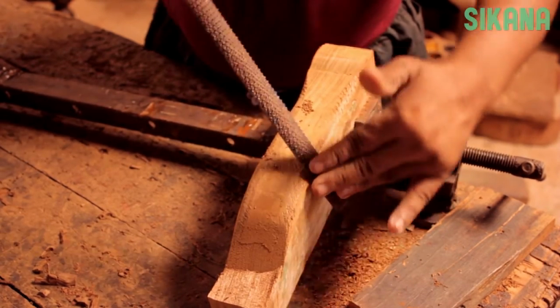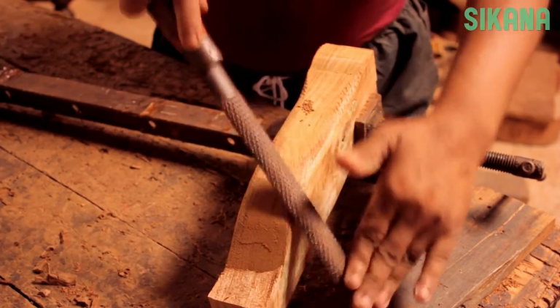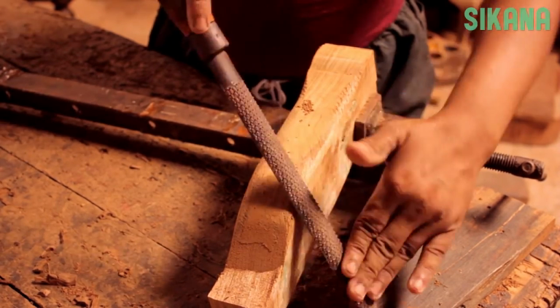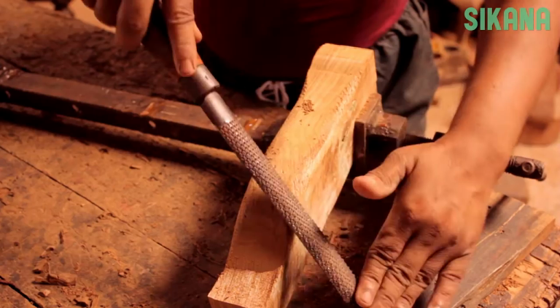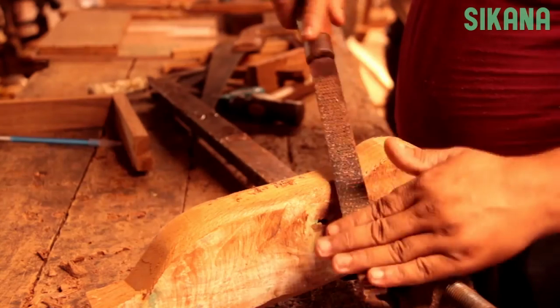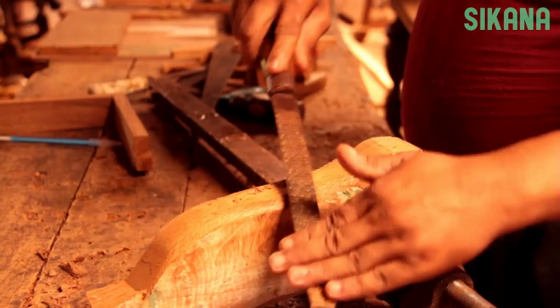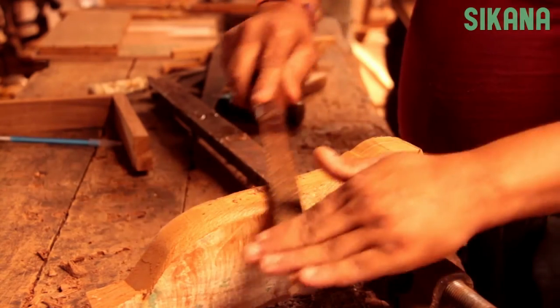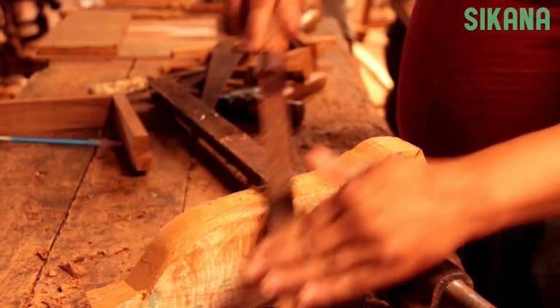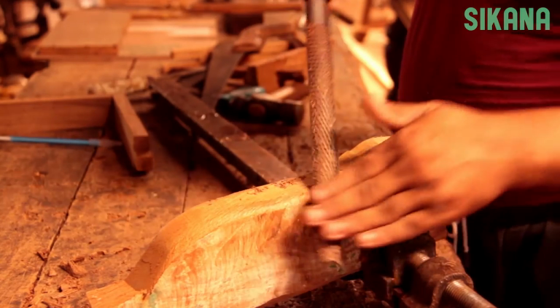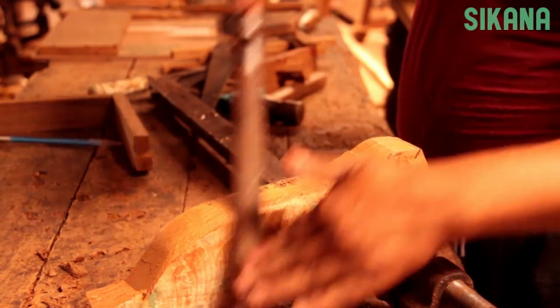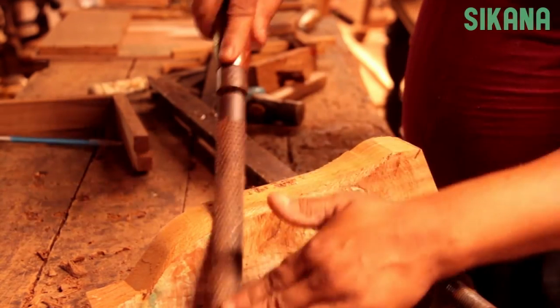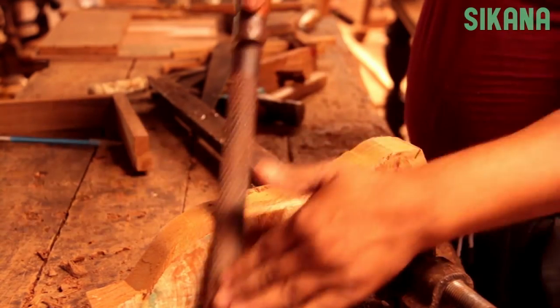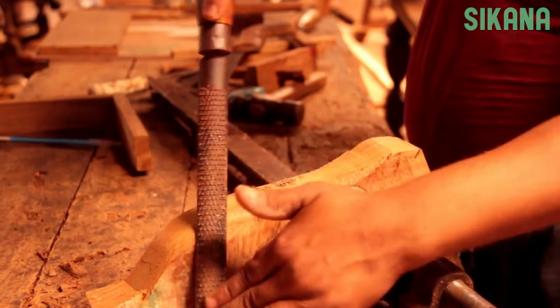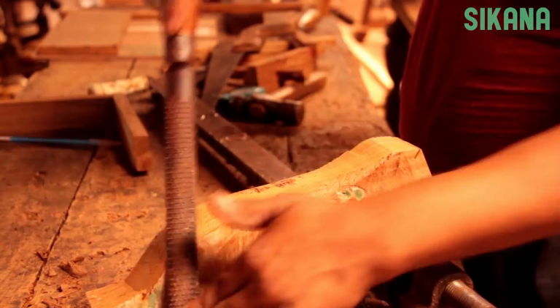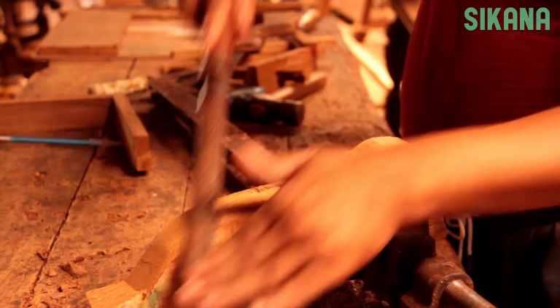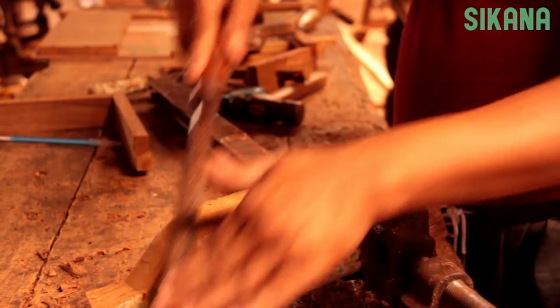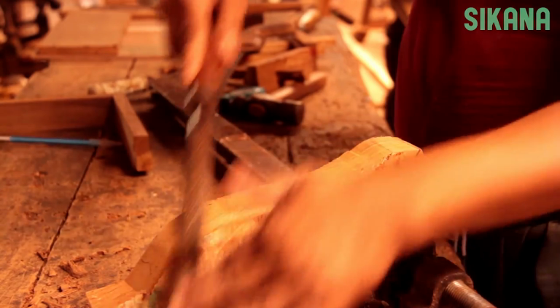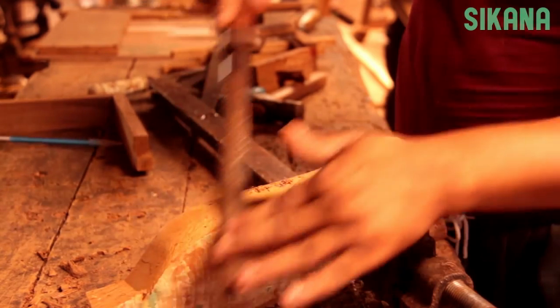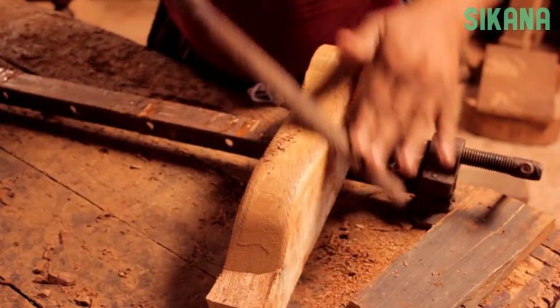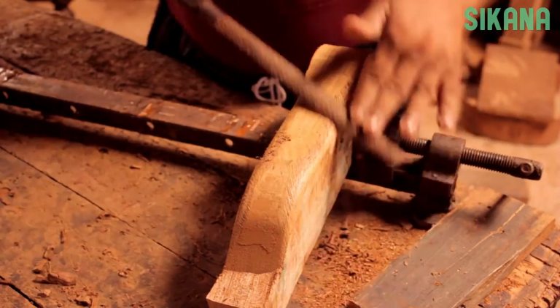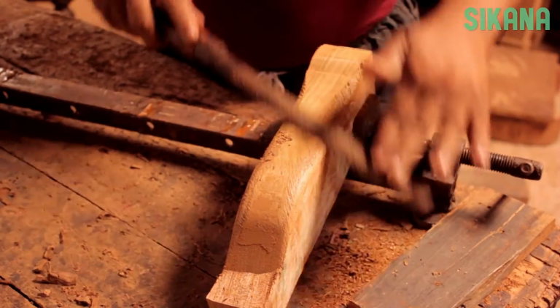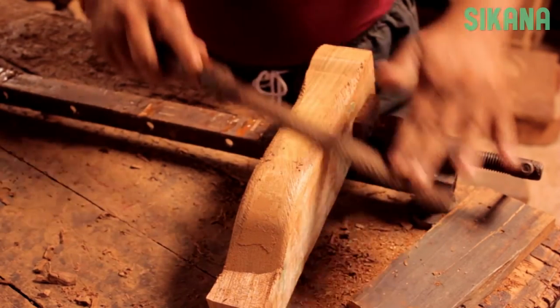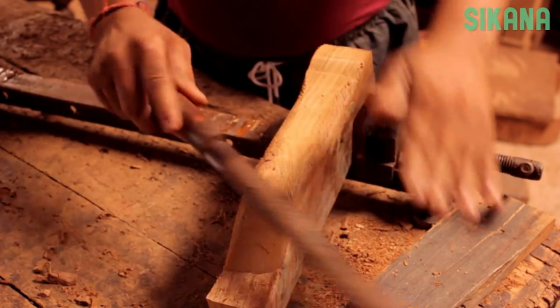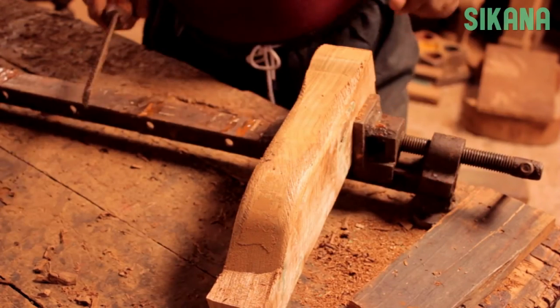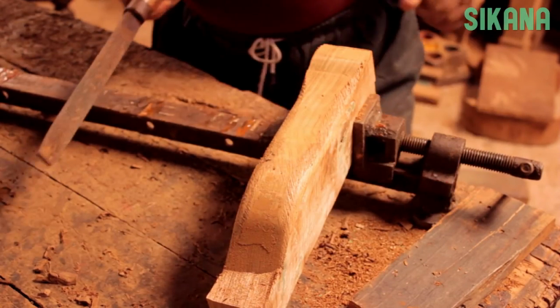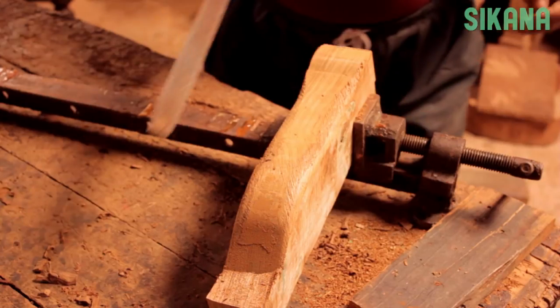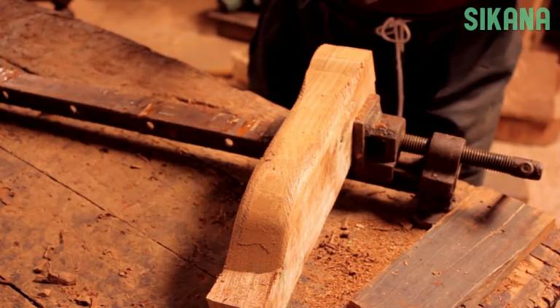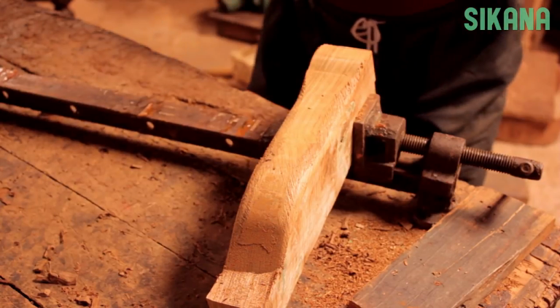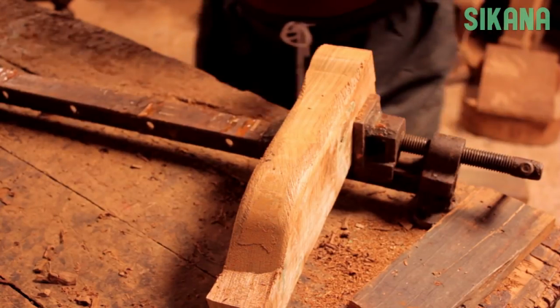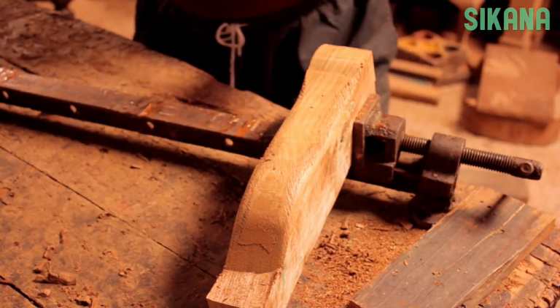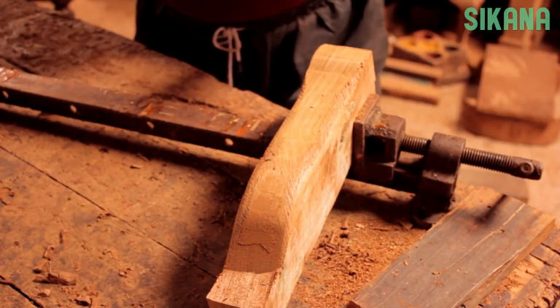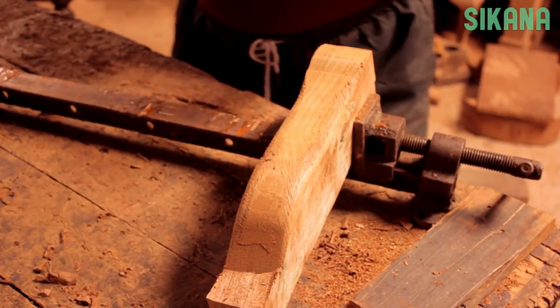There are three different types of rasps: round, half round and flat. The type of rasp you use will depend on the desired shape. Even though rasps leave very coarse finishes, the cut away areas can be easily smoothed with finer tools such as files.